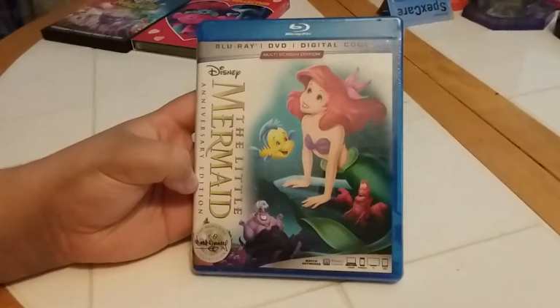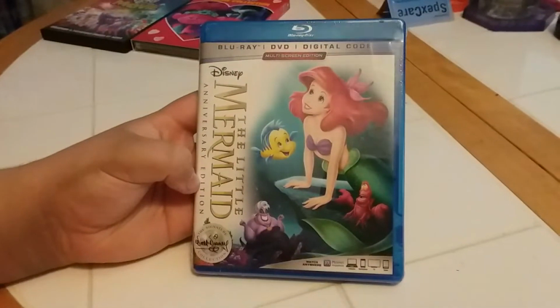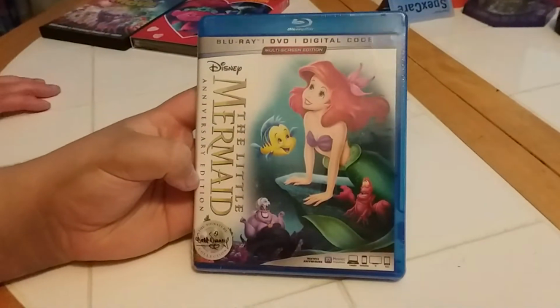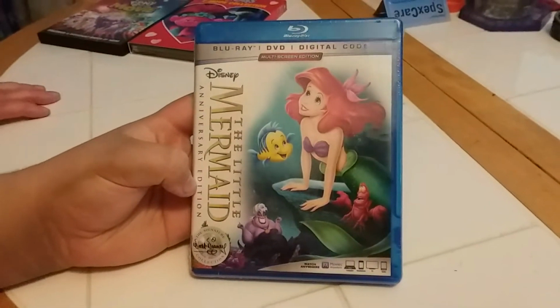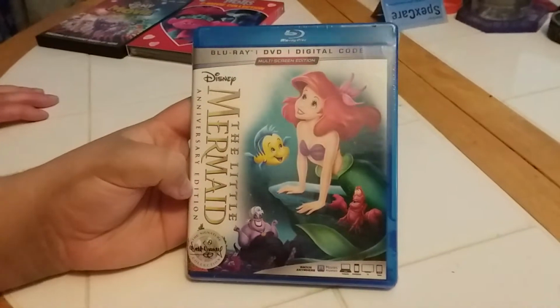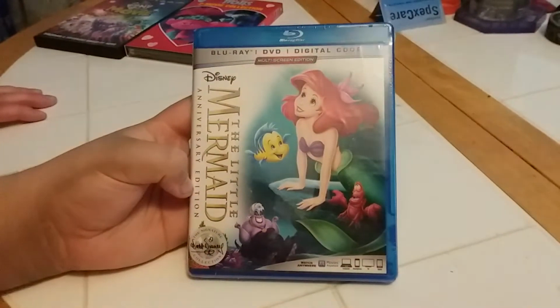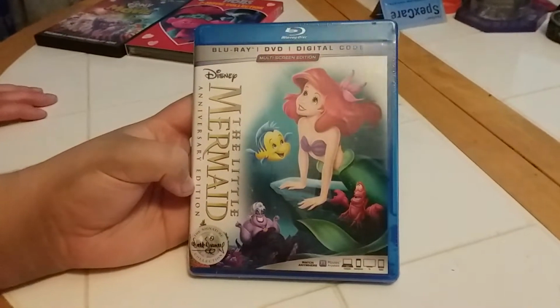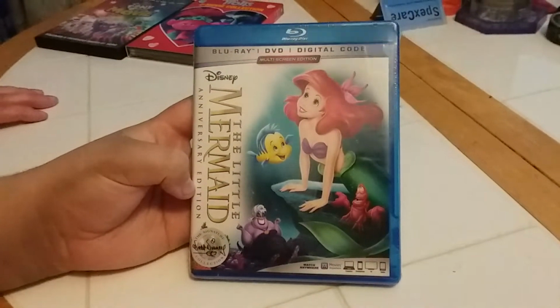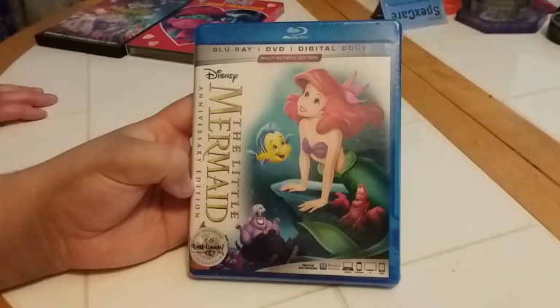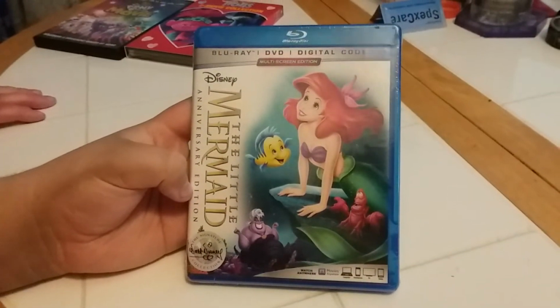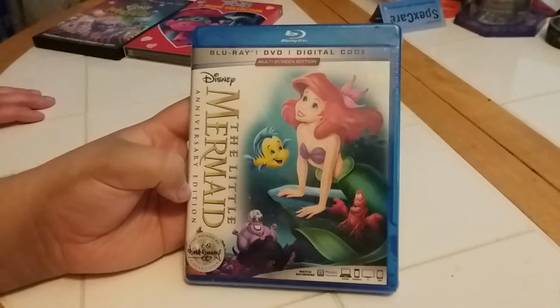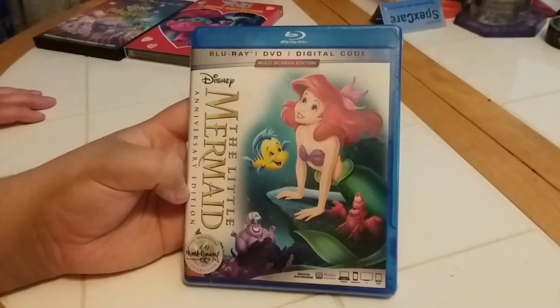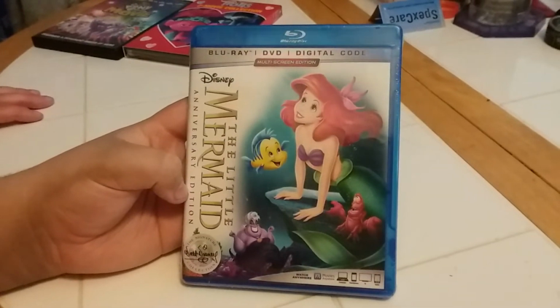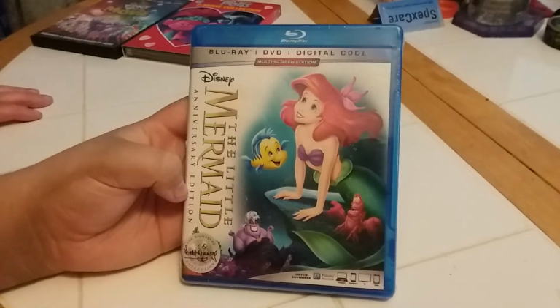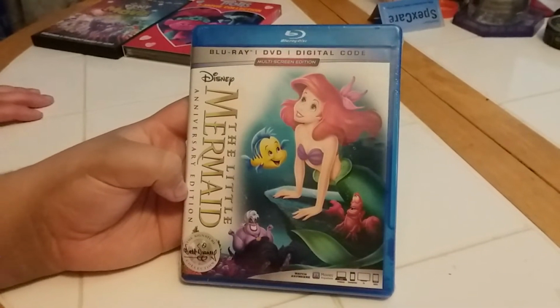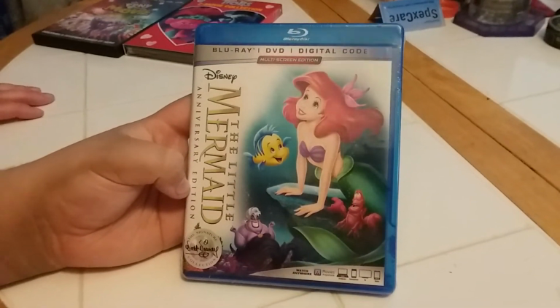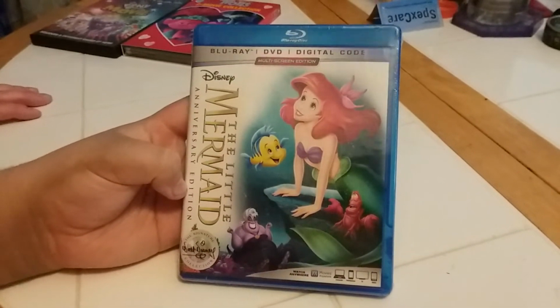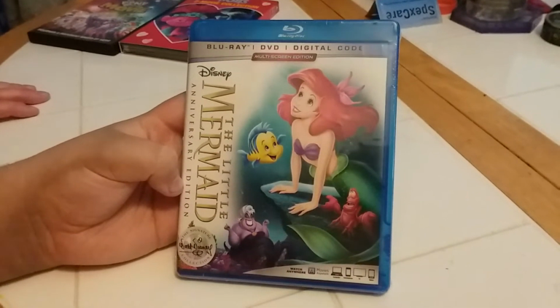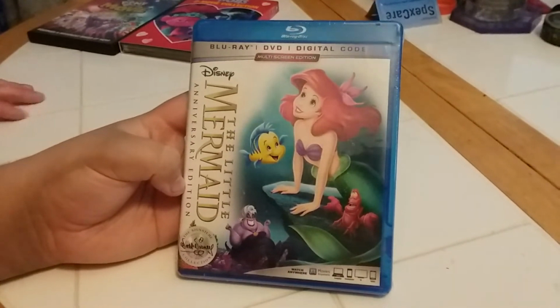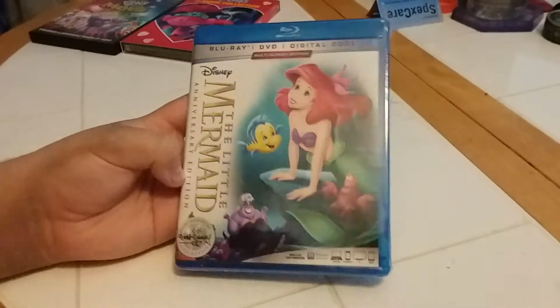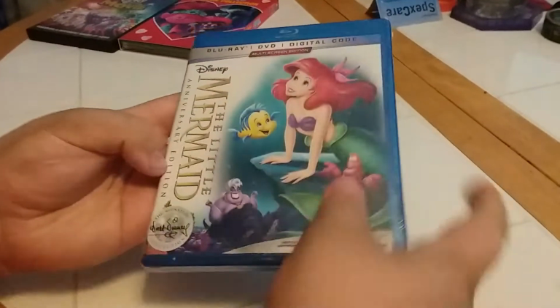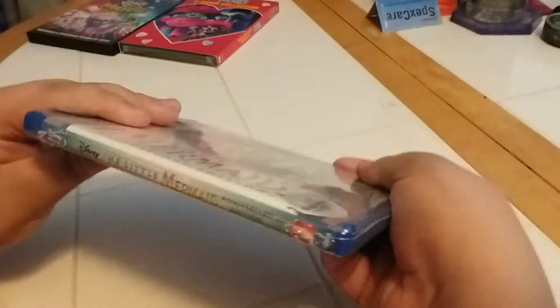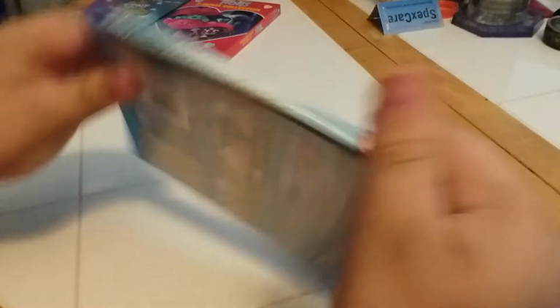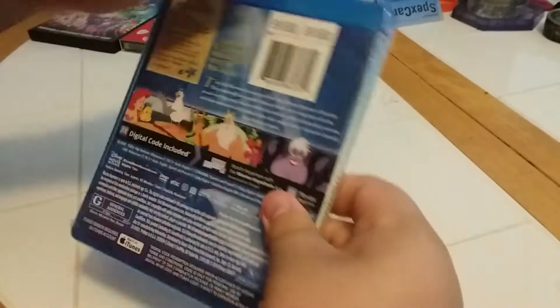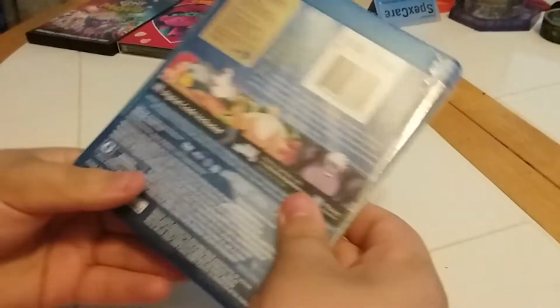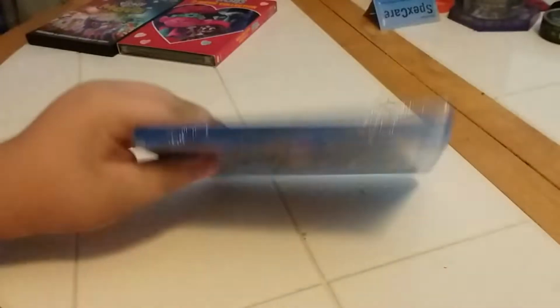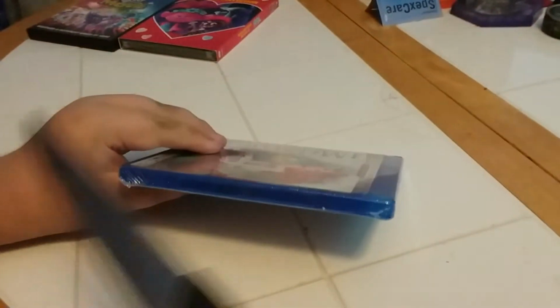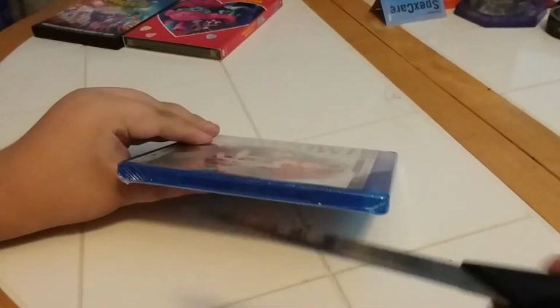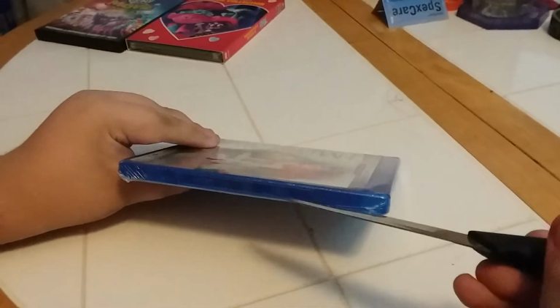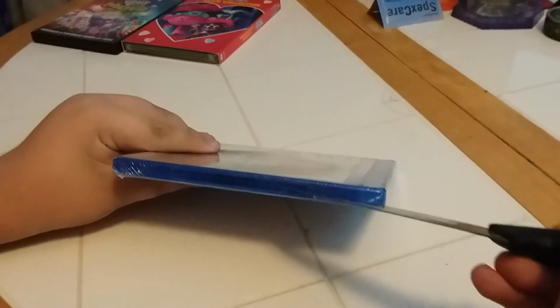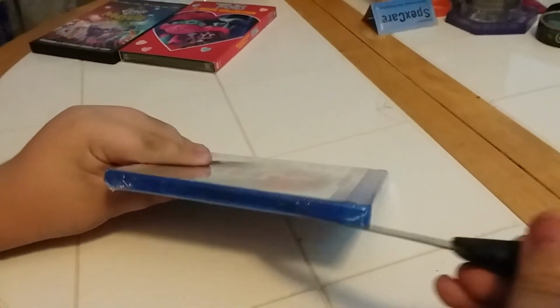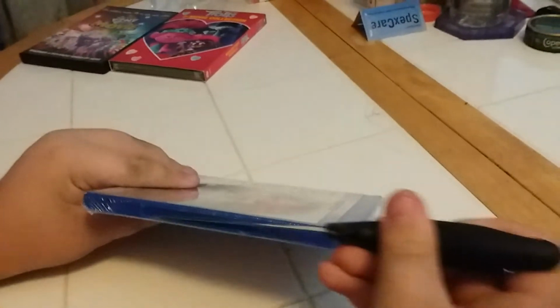Next we've got a Blu-ray plus DVD plus digital code — Disney The Little Mermaid anniversary edition. Let's take a look at the front side and back. How about we open it up? Good idea.